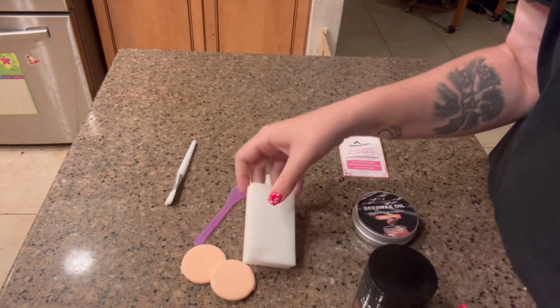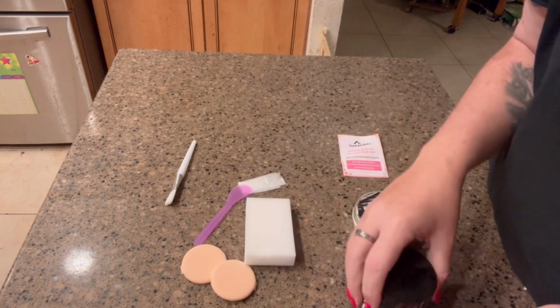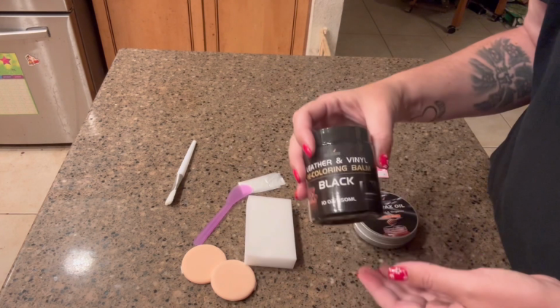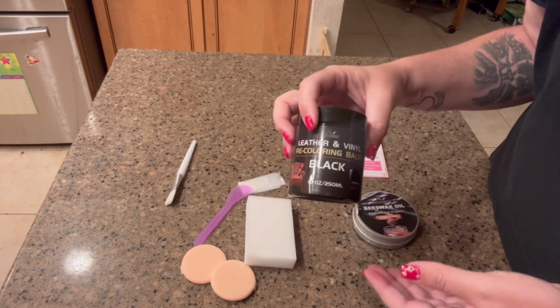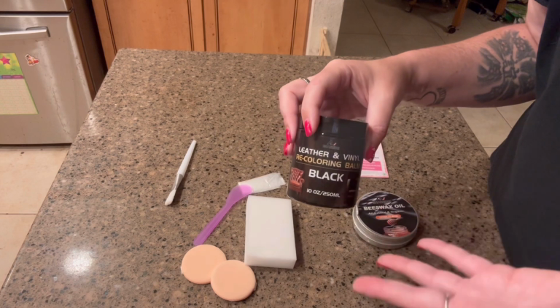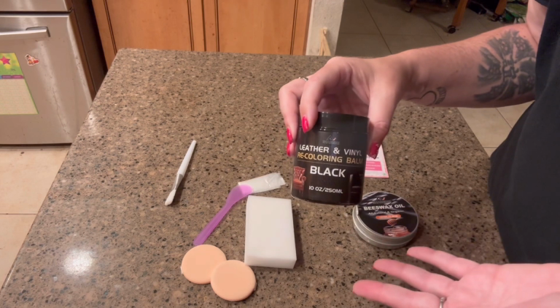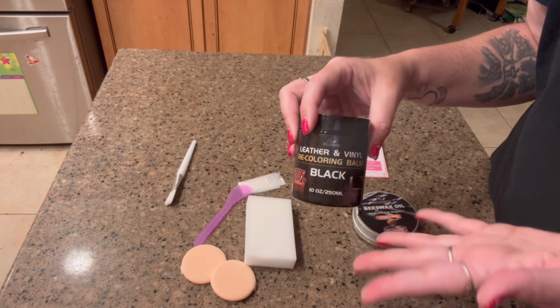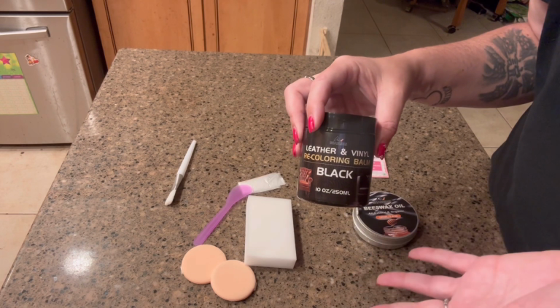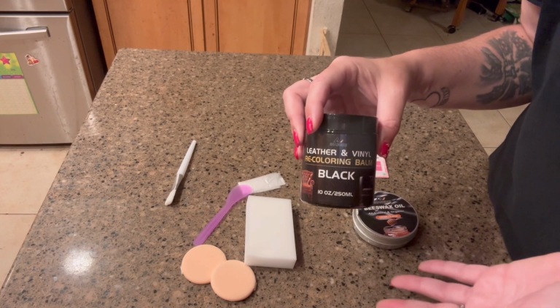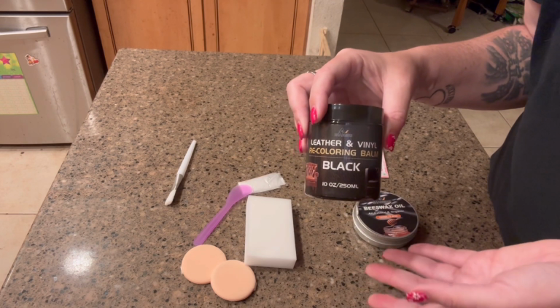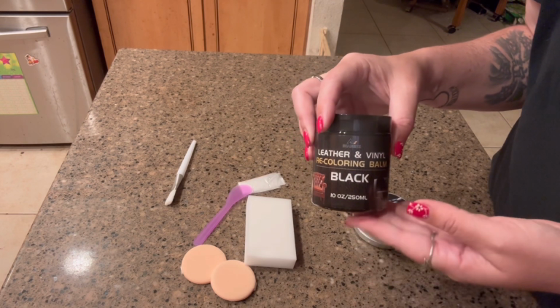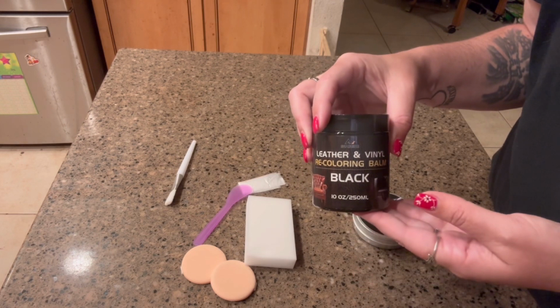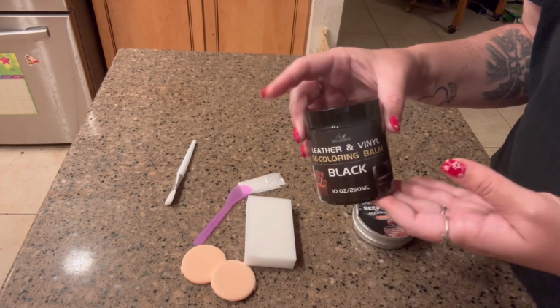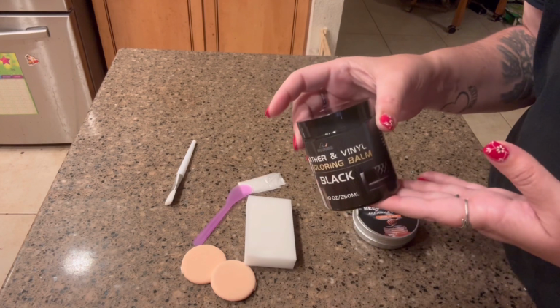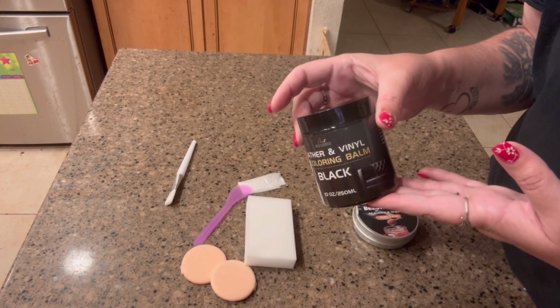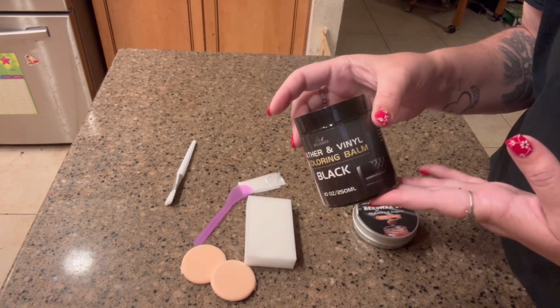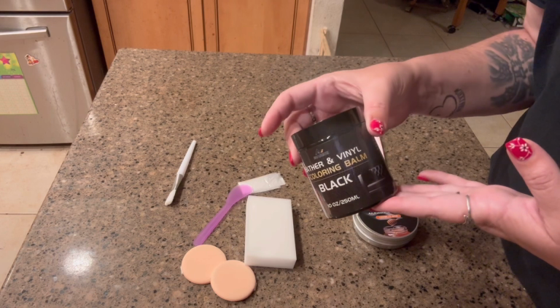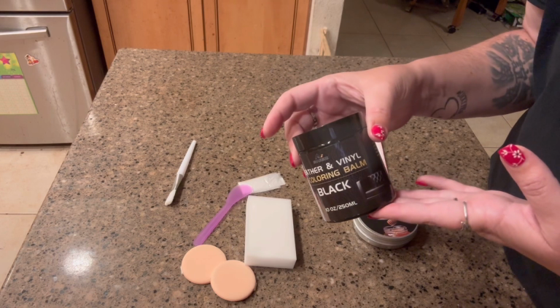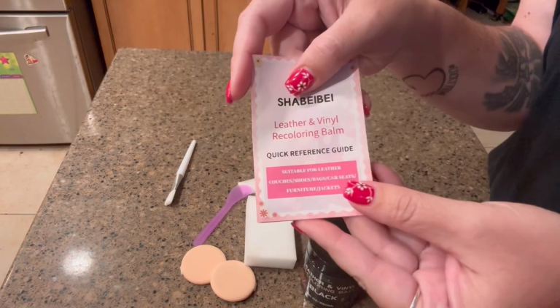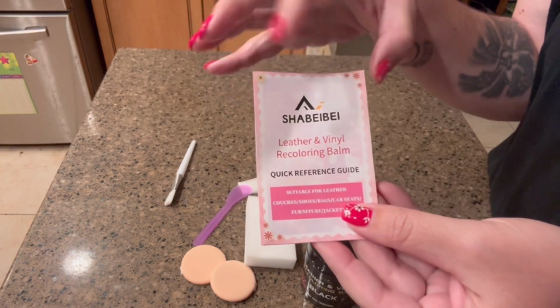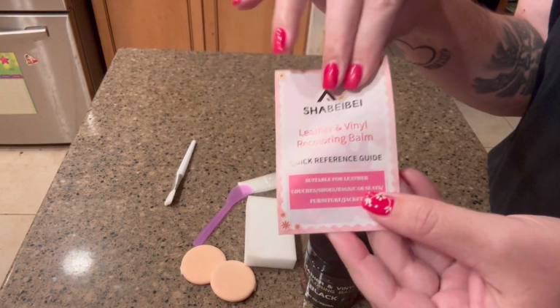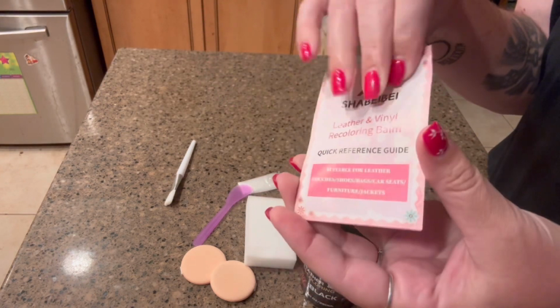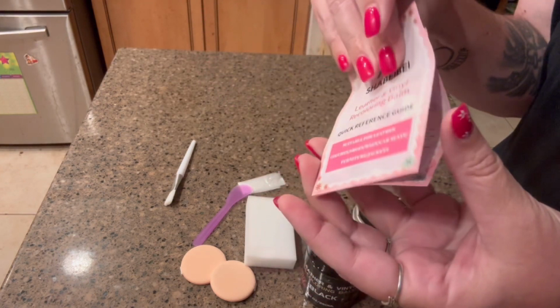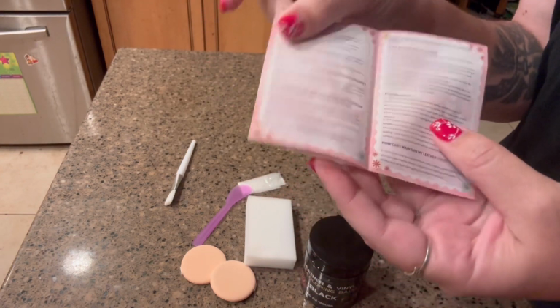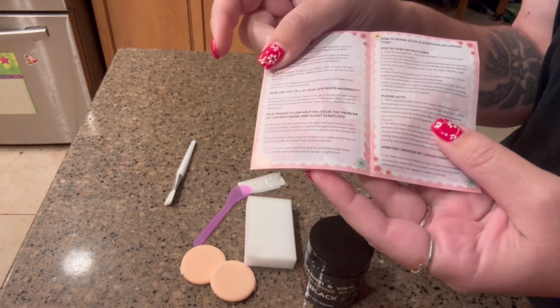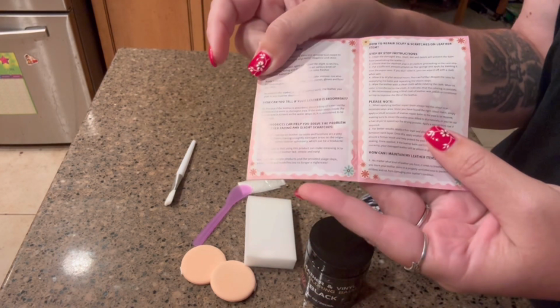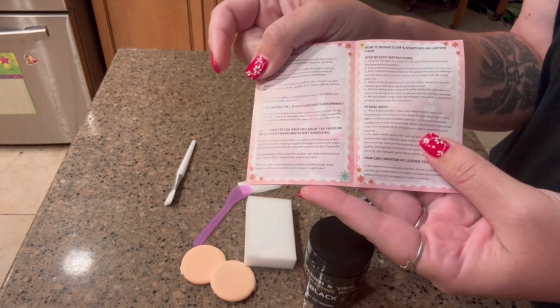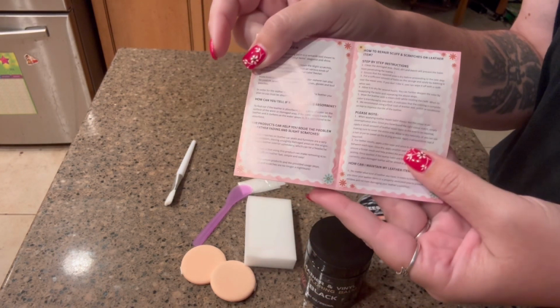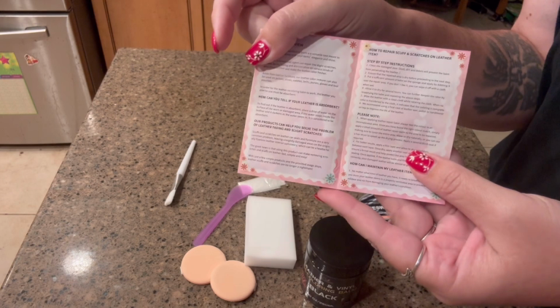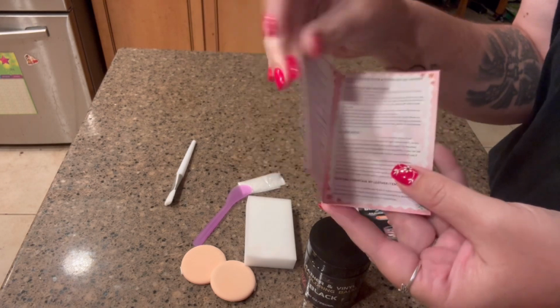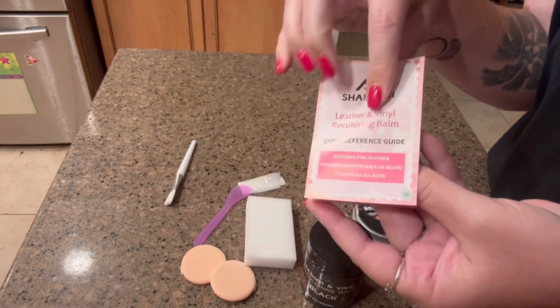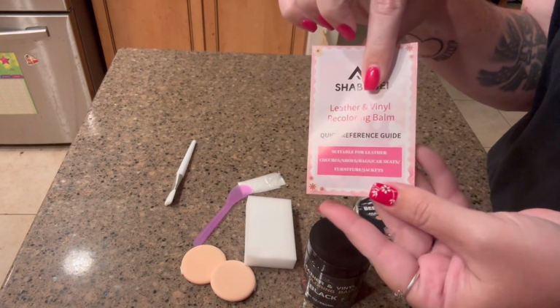It takes about five to fifteen minutes to dry and it is fade resistant. It also comes with a little instruction guide so you know step by step how to use the product.